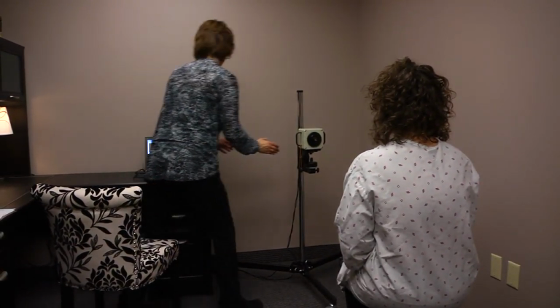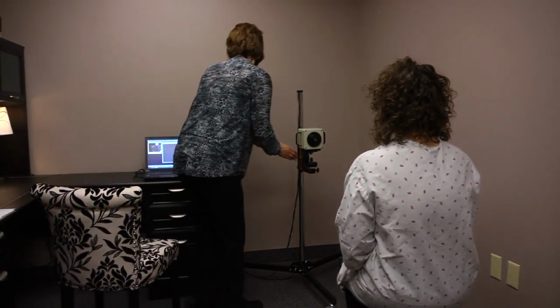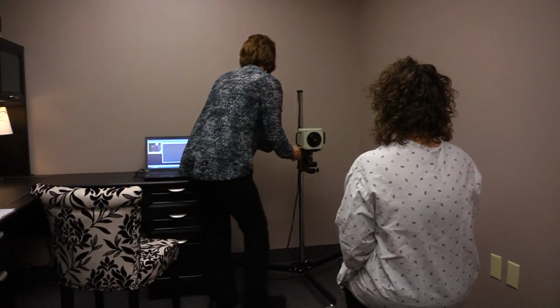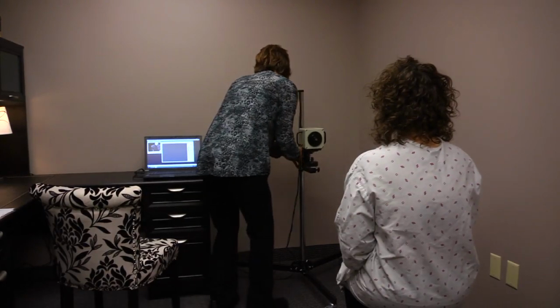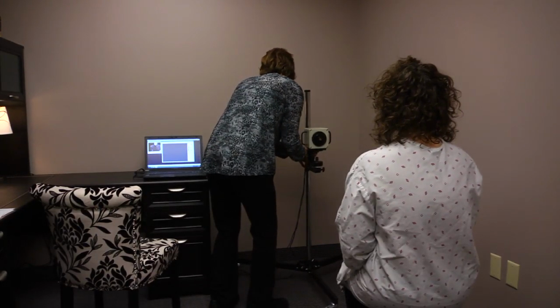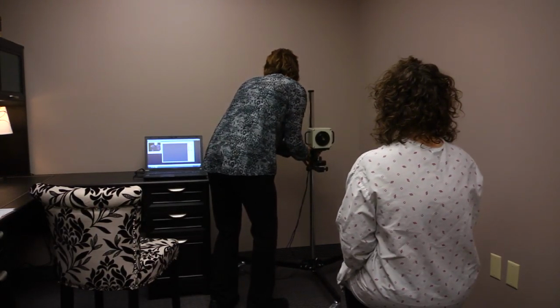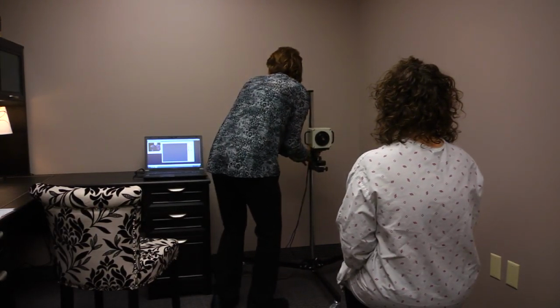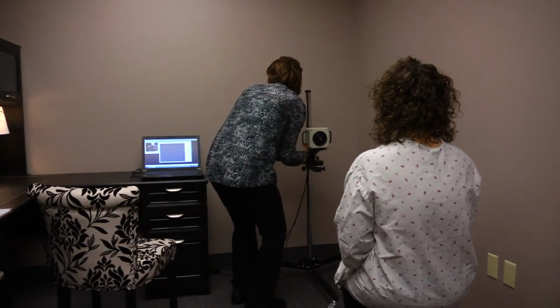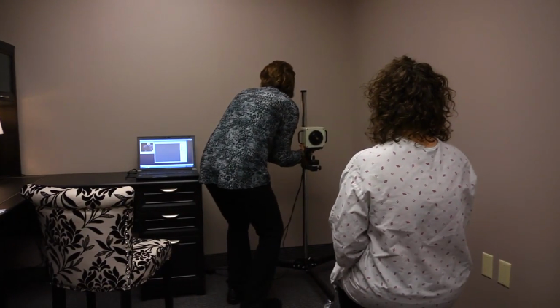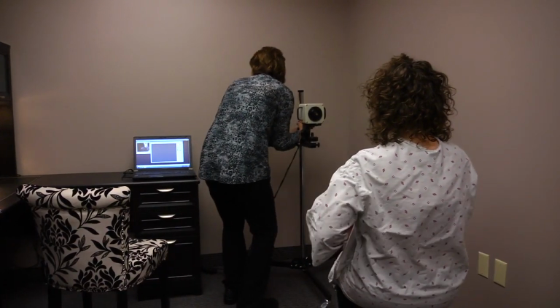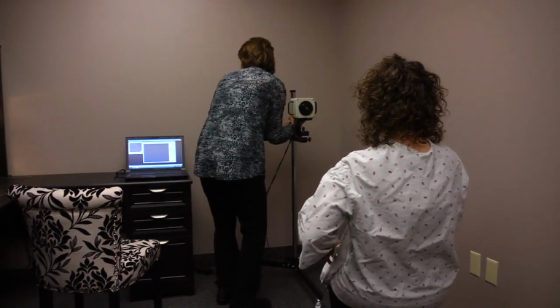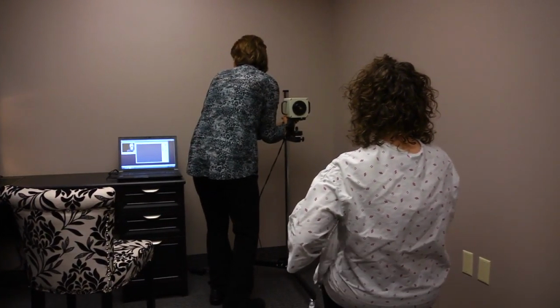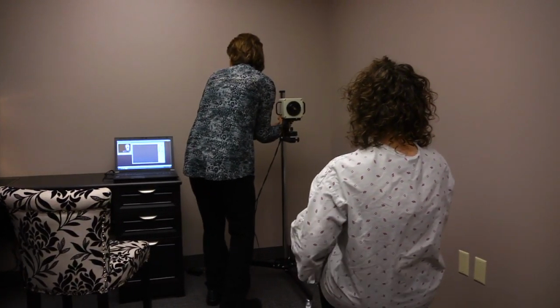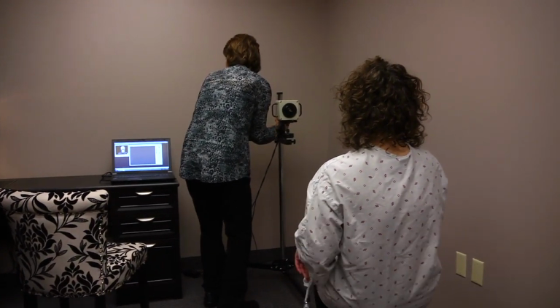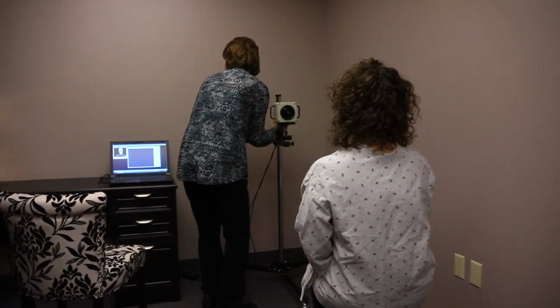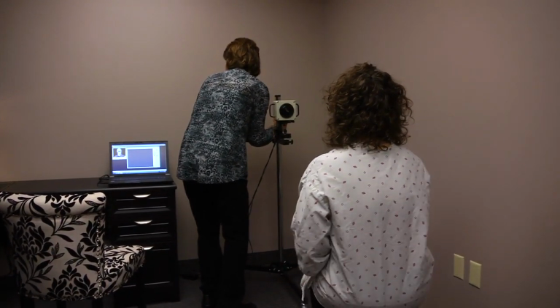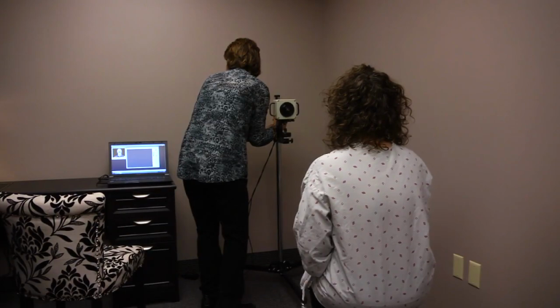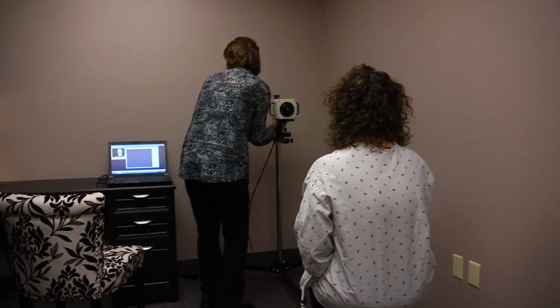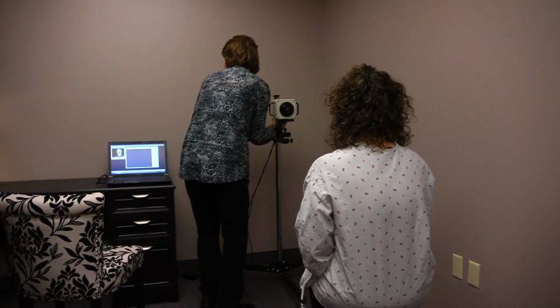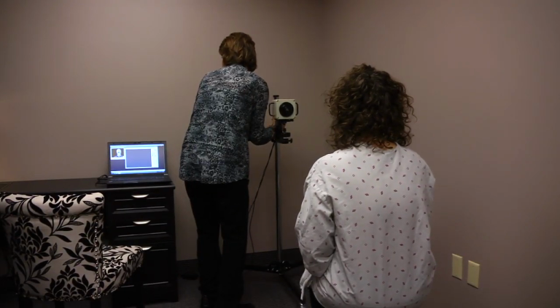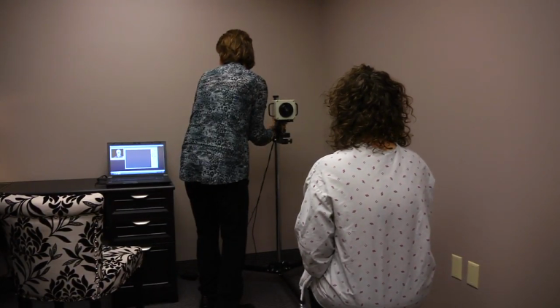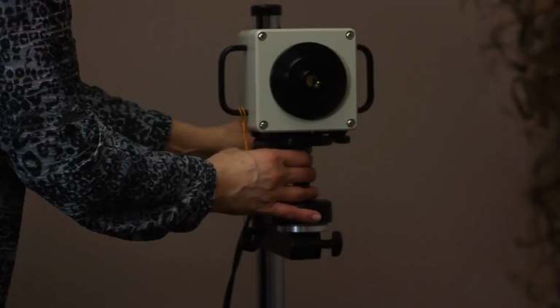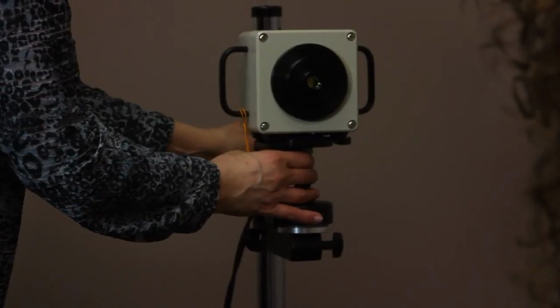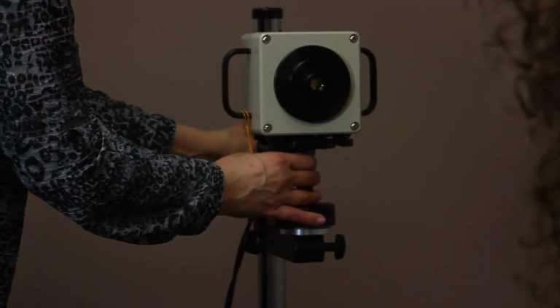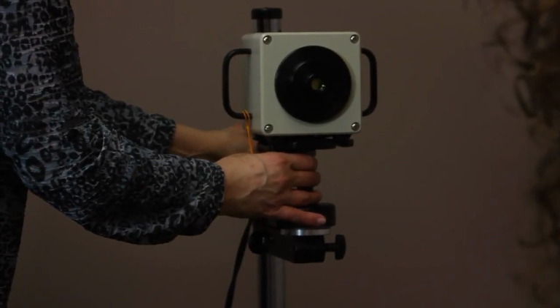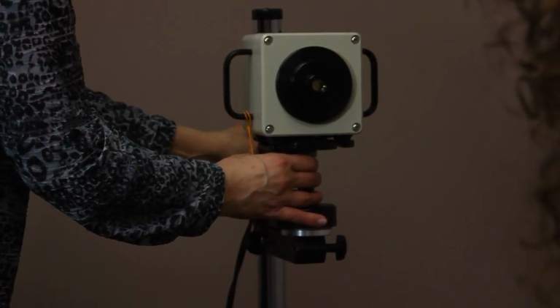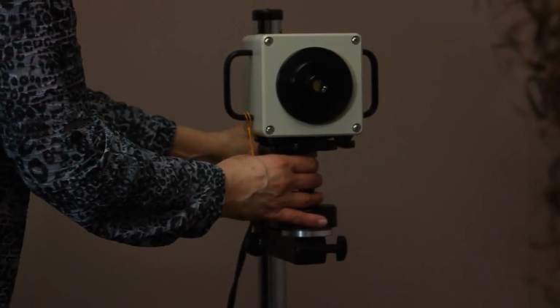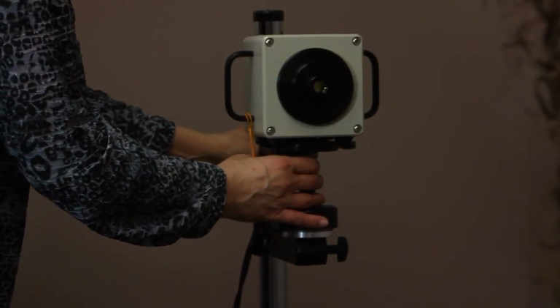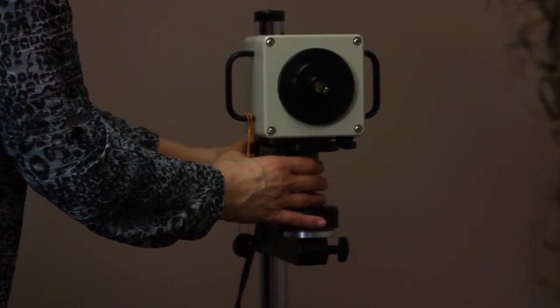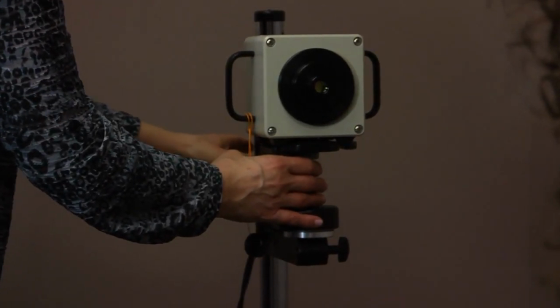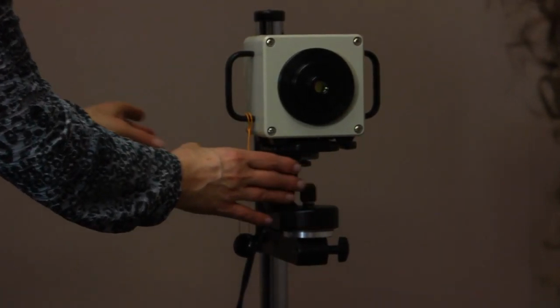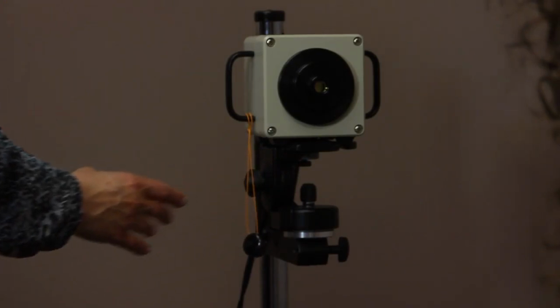Other methods such as MRIs, x-rays, mammograms, and ultrasounds are all tests of anatomy, while thermography is a test of your physiology, which is the function of your body.